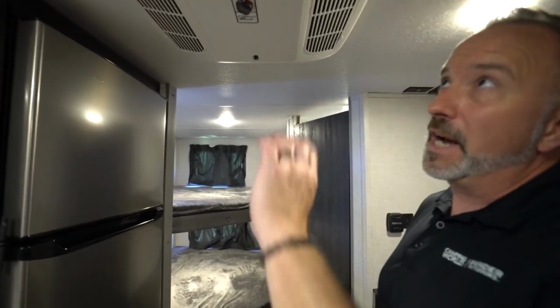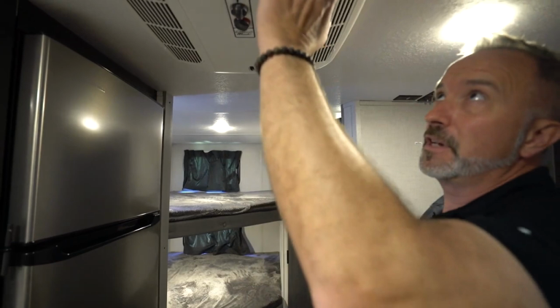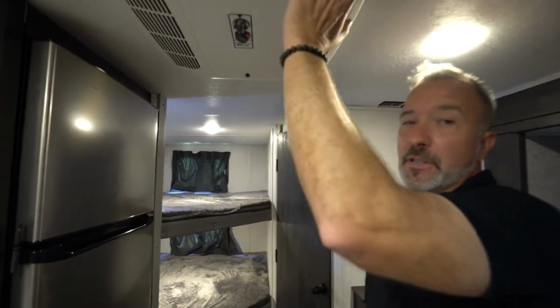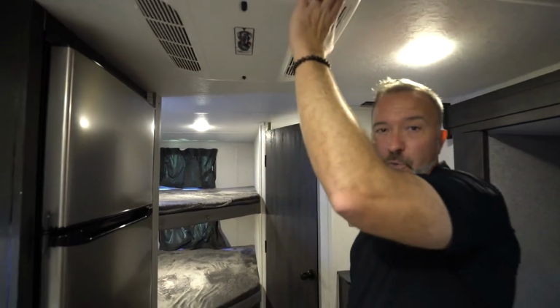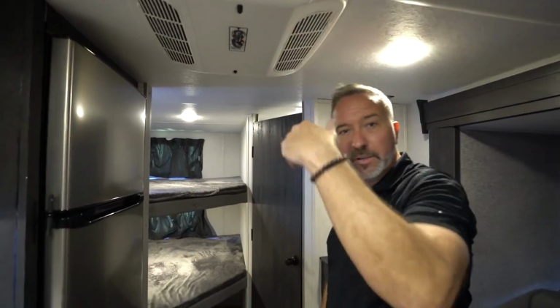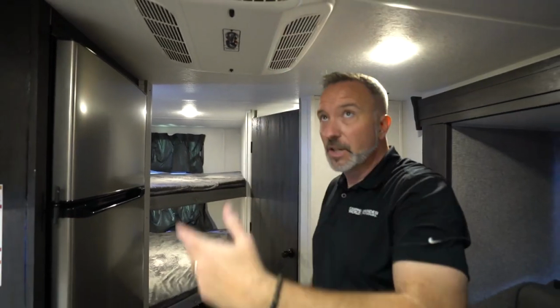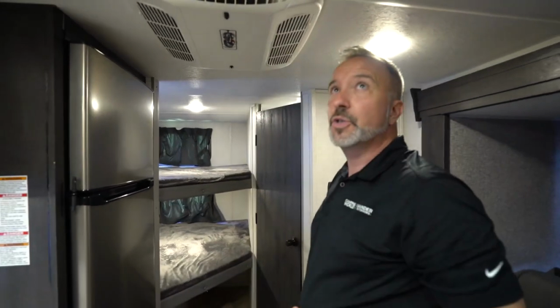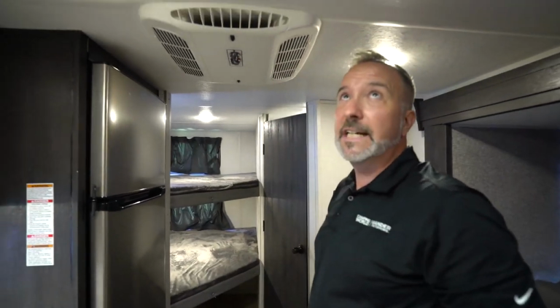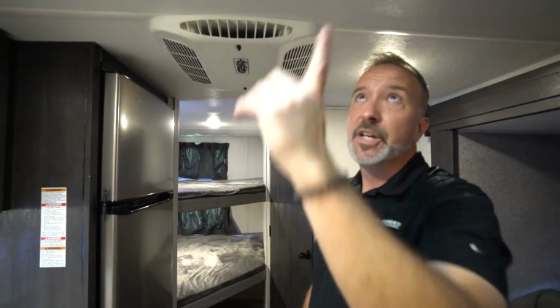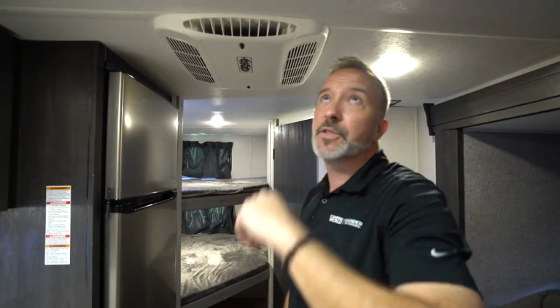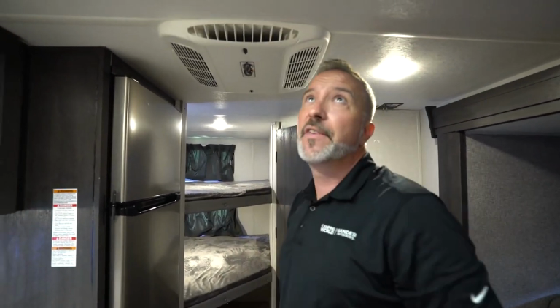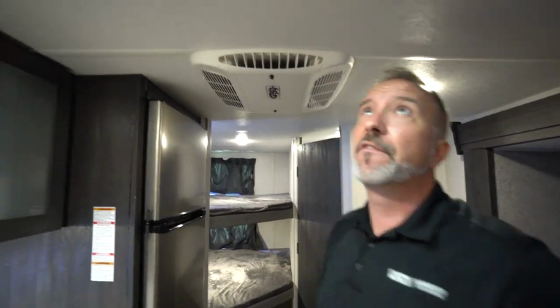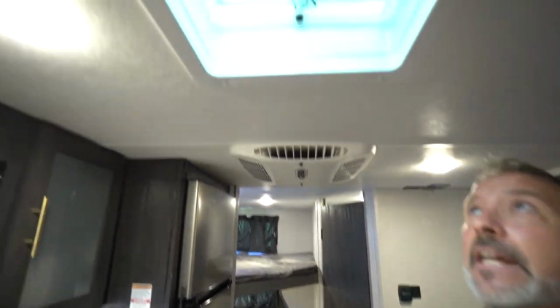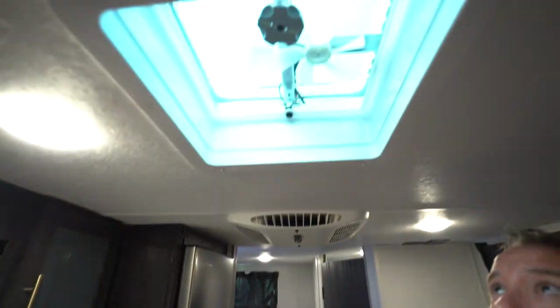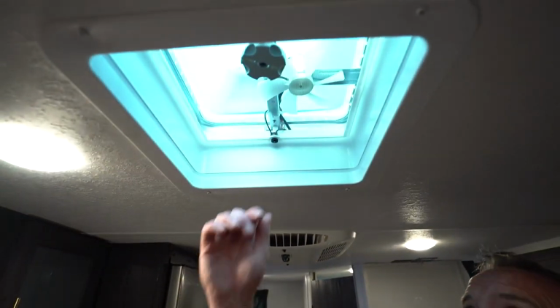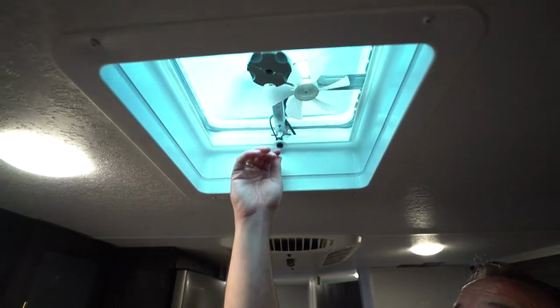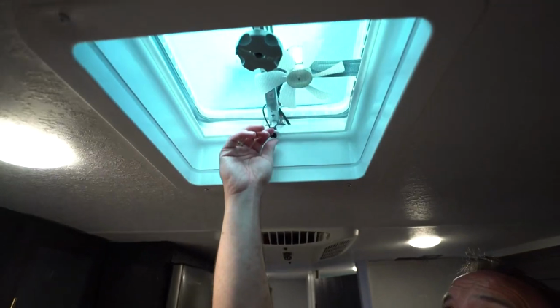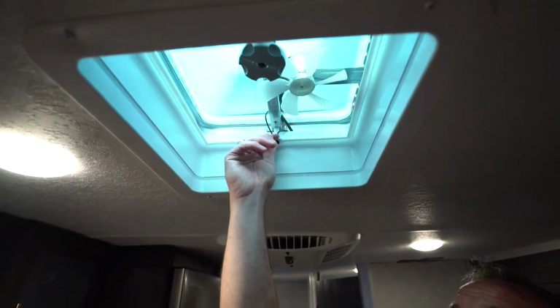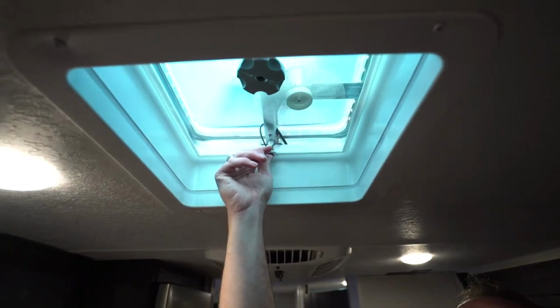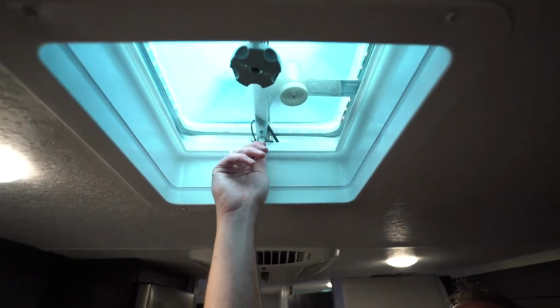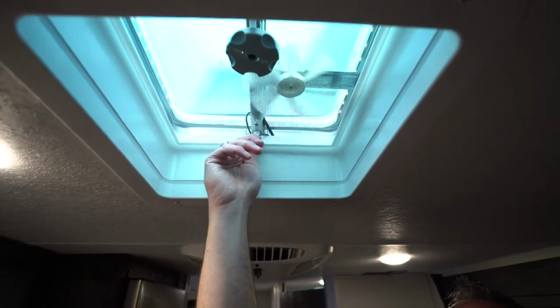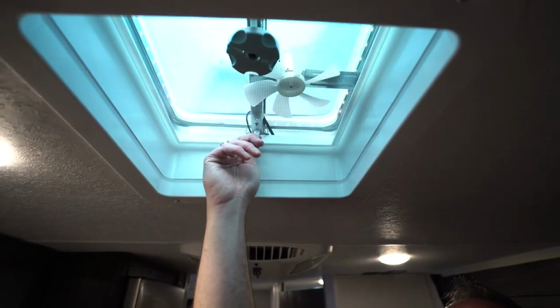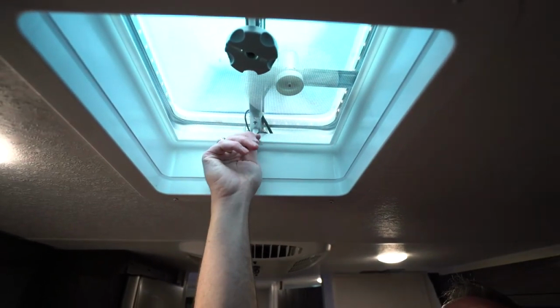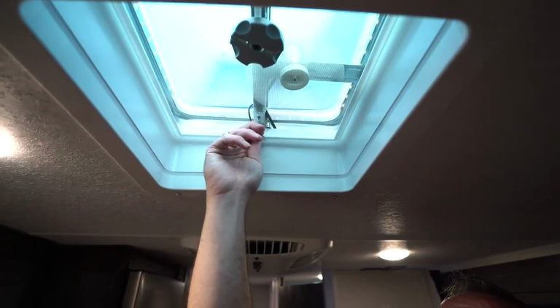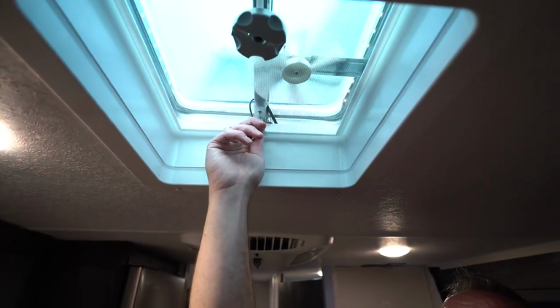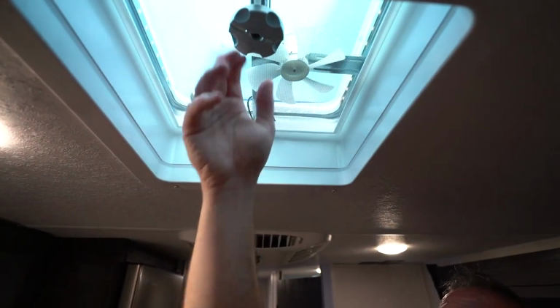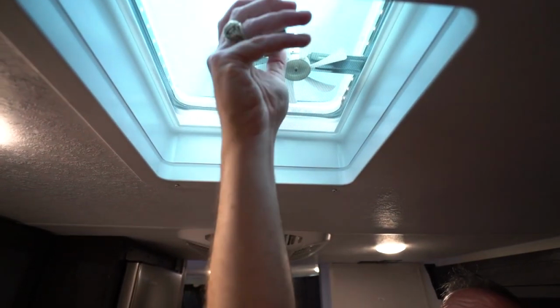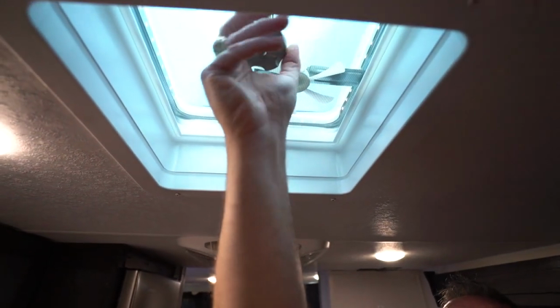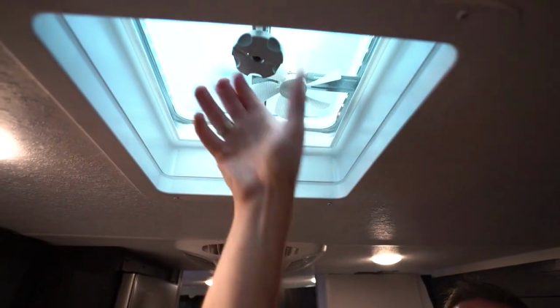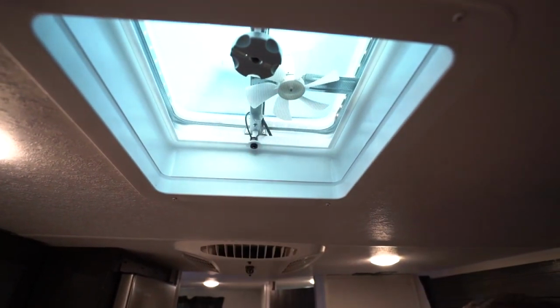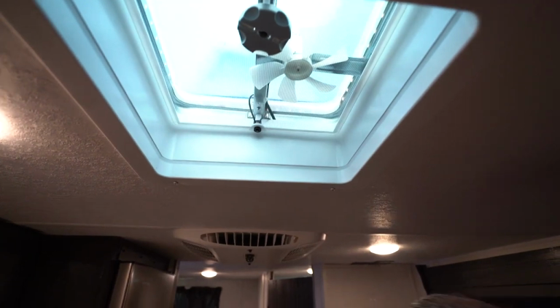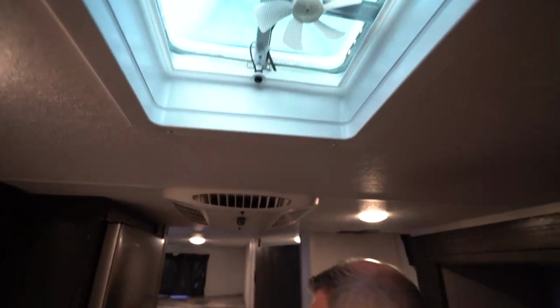You do need to be hooked up to shore power in order to run the AC. You also have a vent and fan here, which is a 12-volt fan, so this will run off the coach battery. Just a push button there and a turn knob to open the fan.